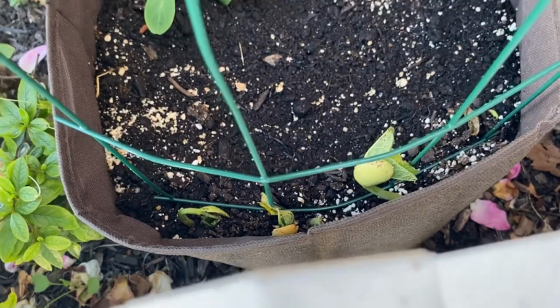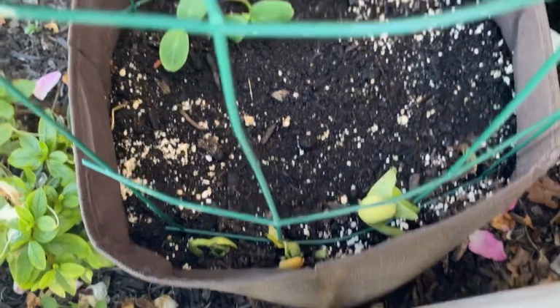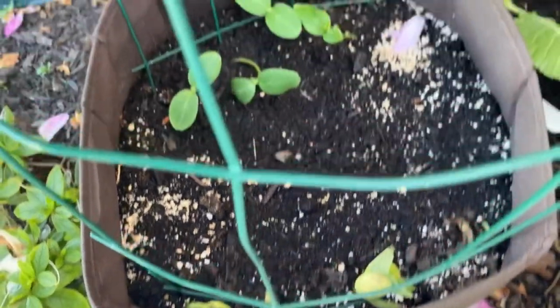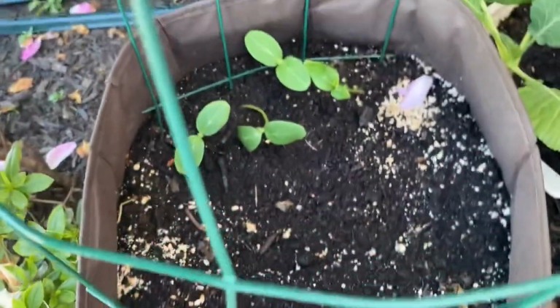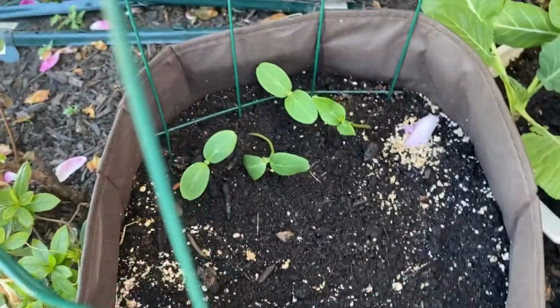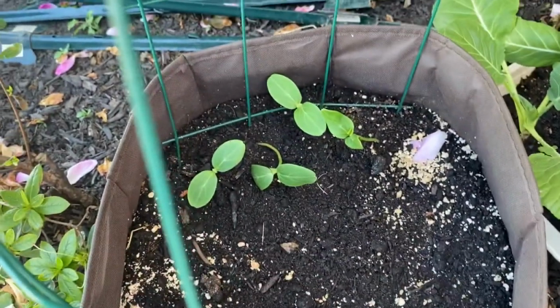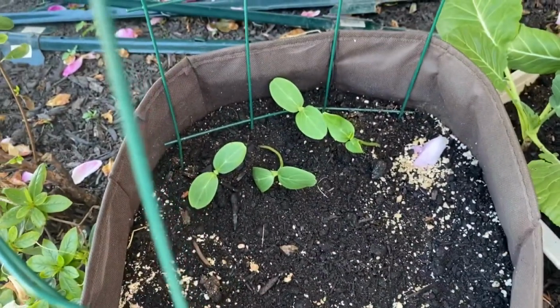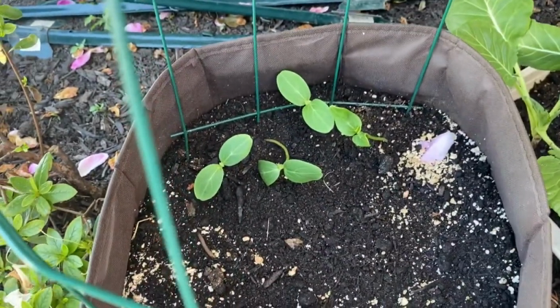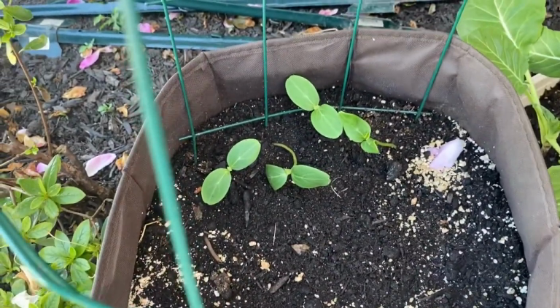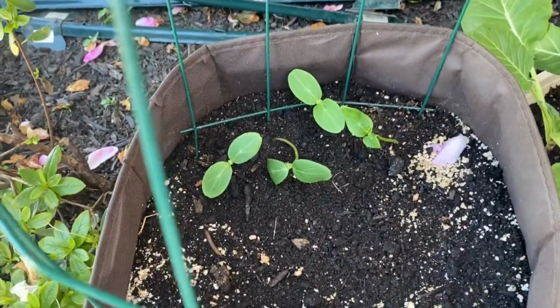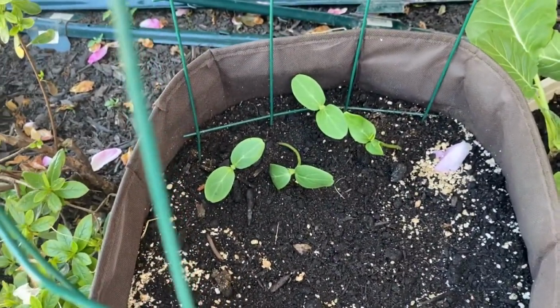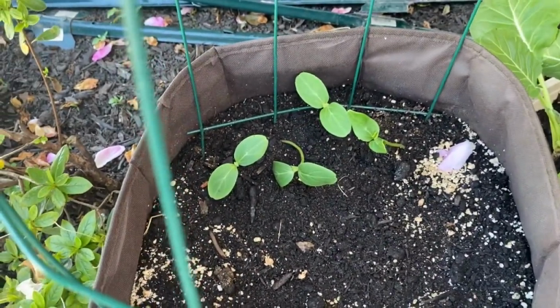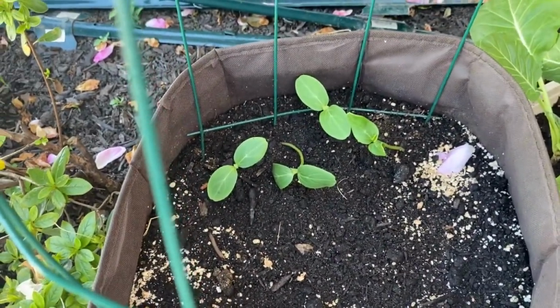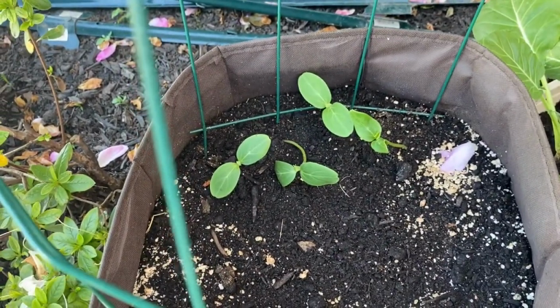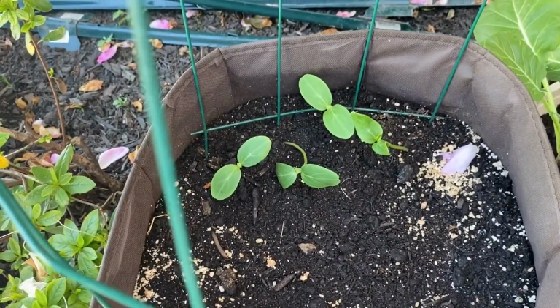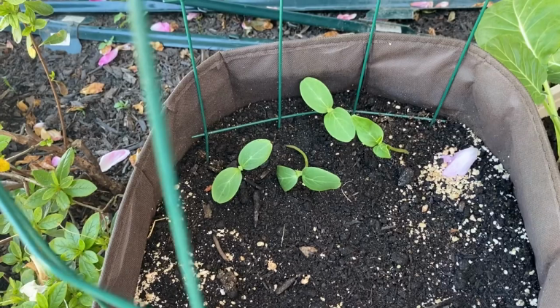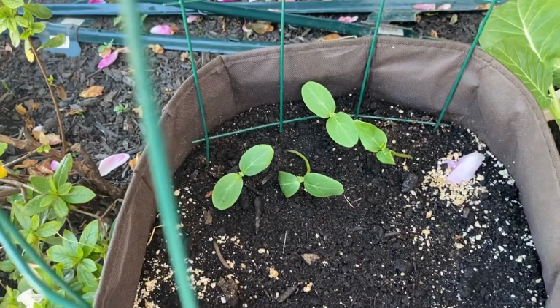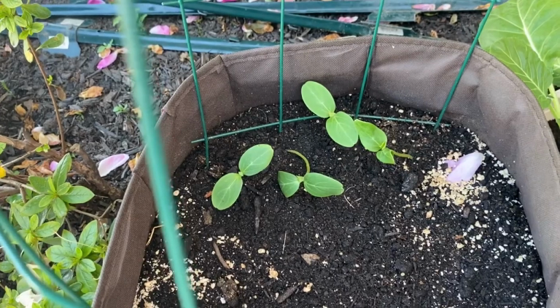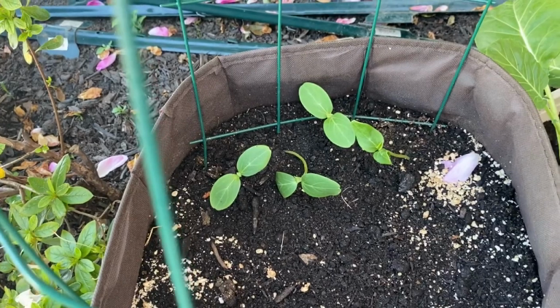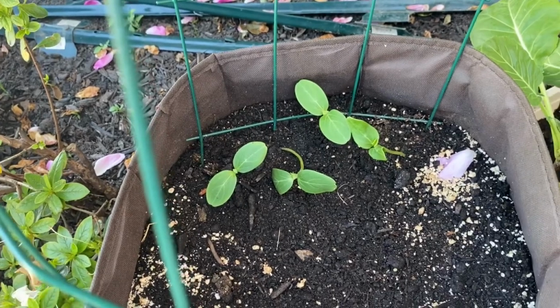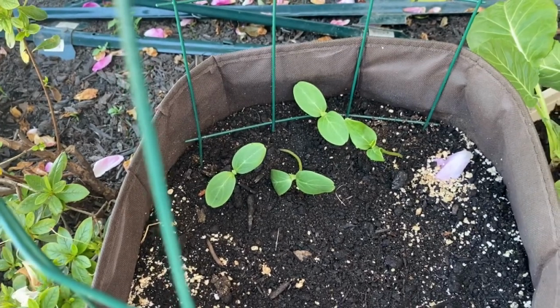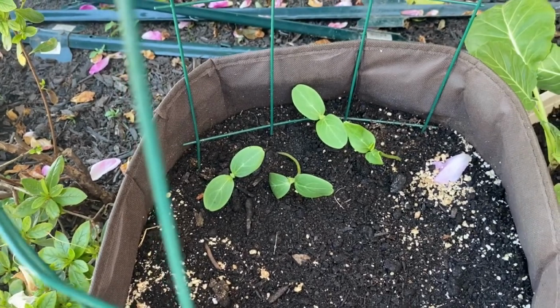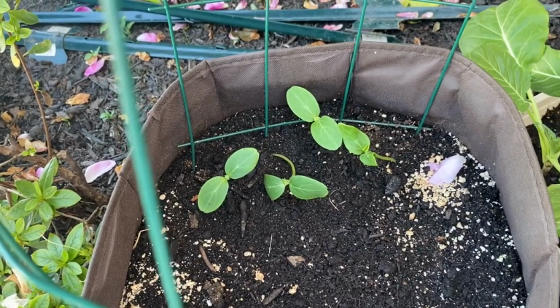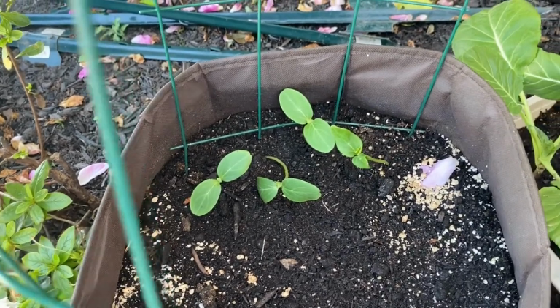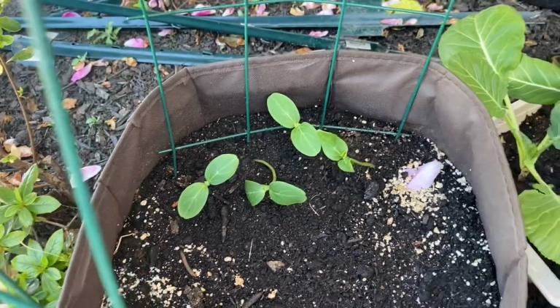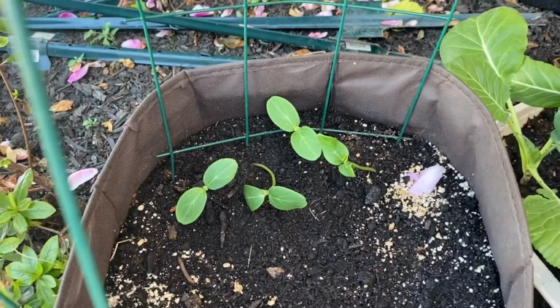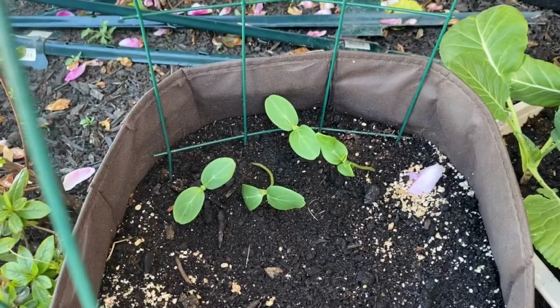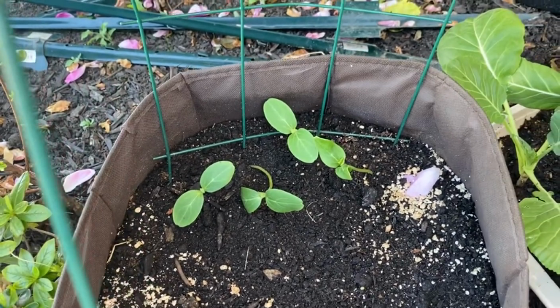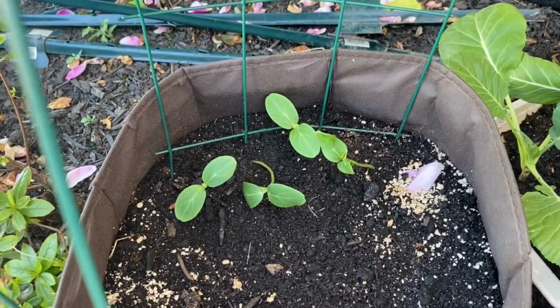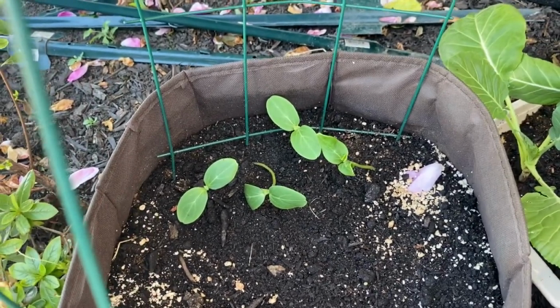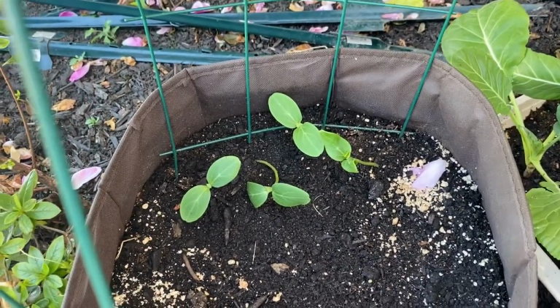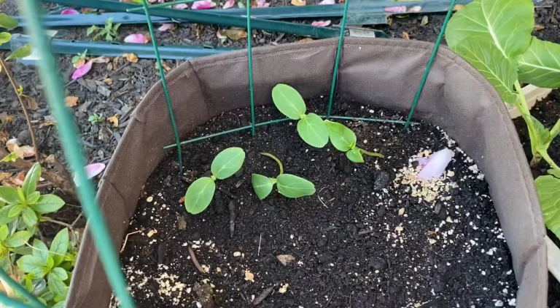Over here we have our hanging basket cucumbers — I'm so excited, I cannot wait to try these!